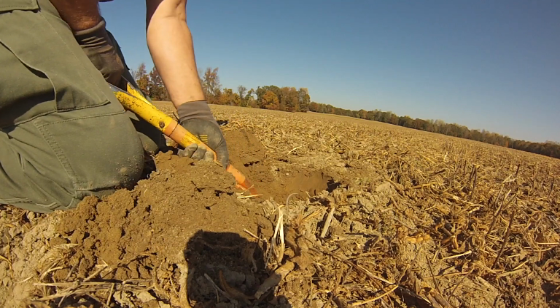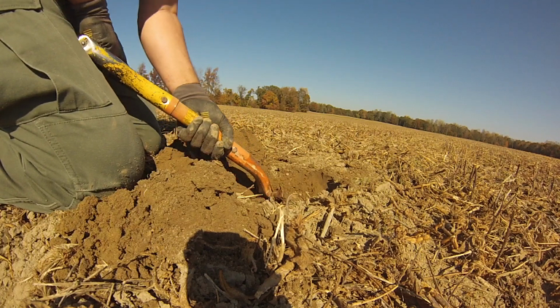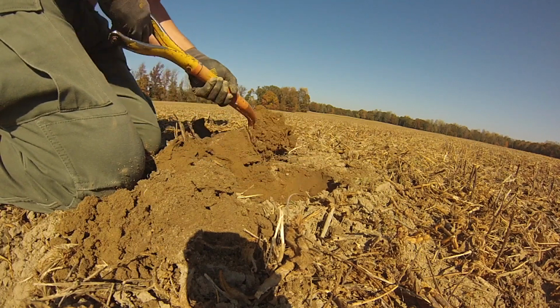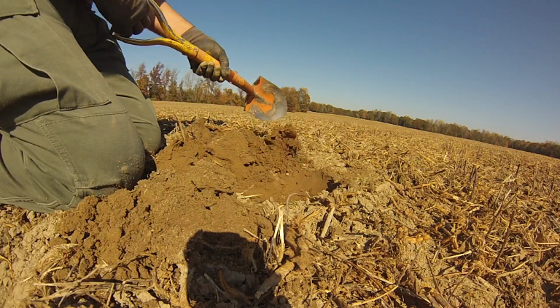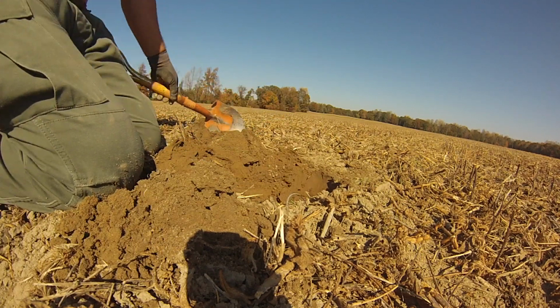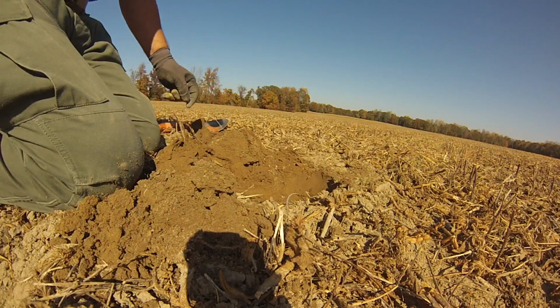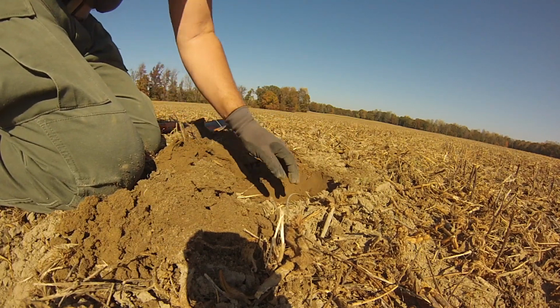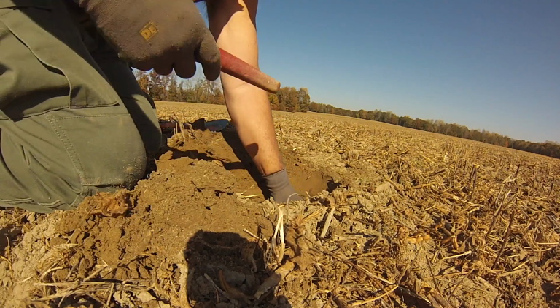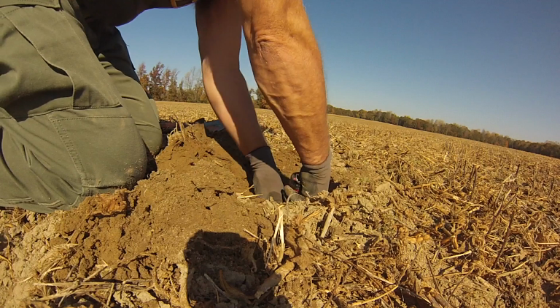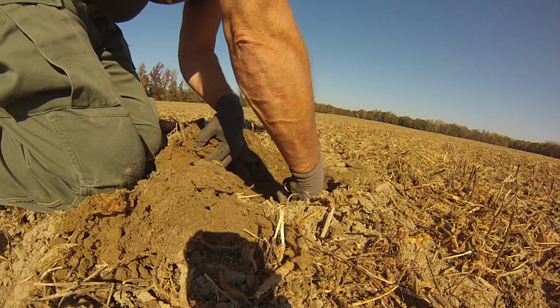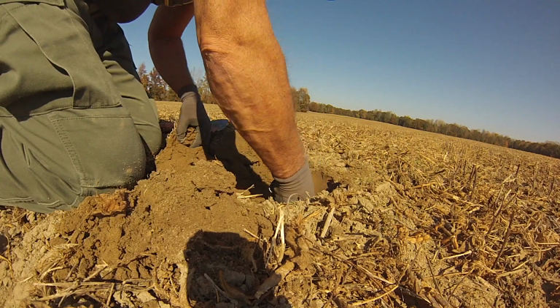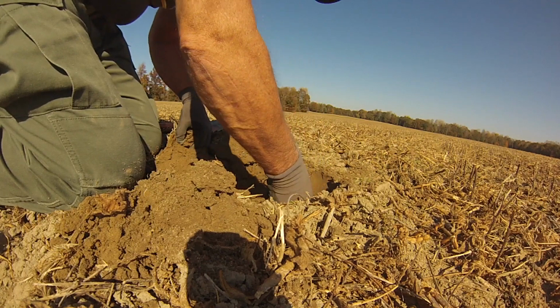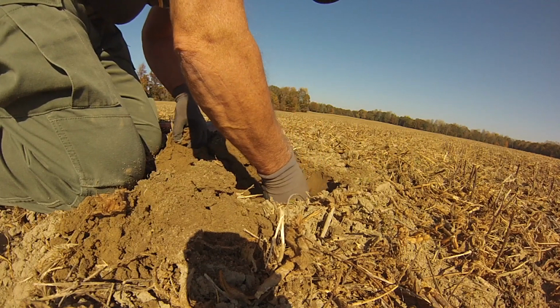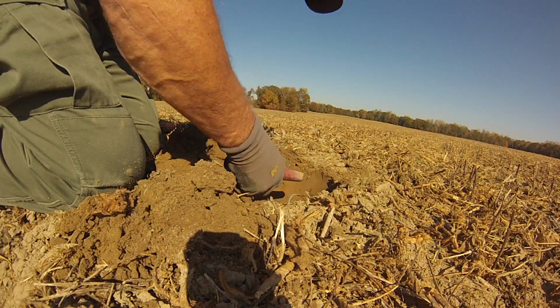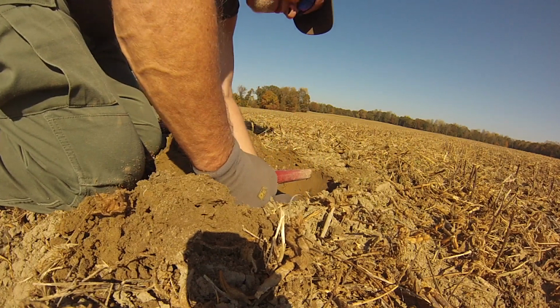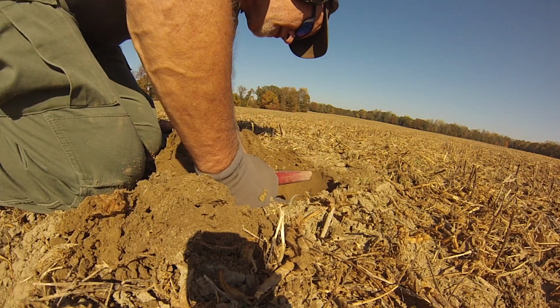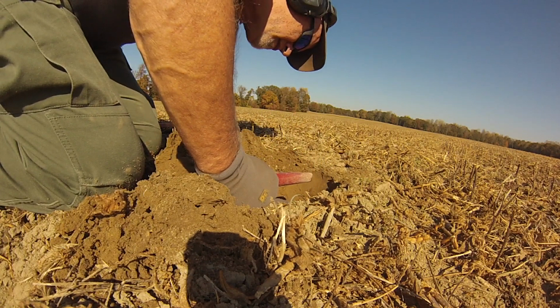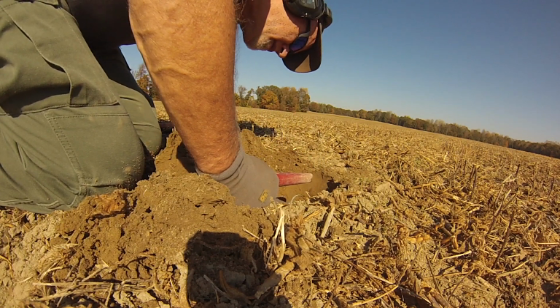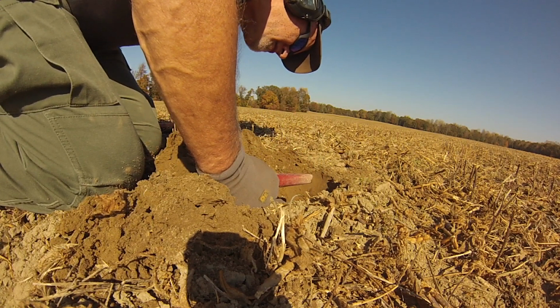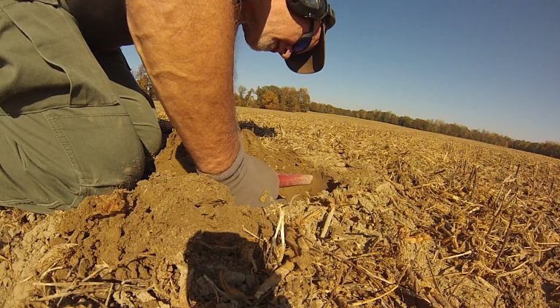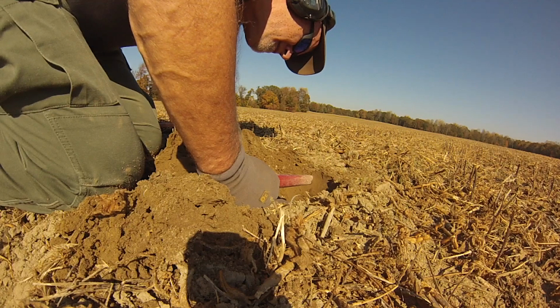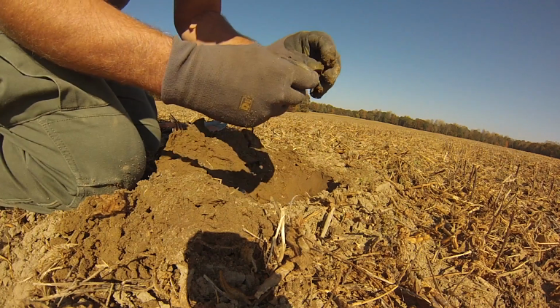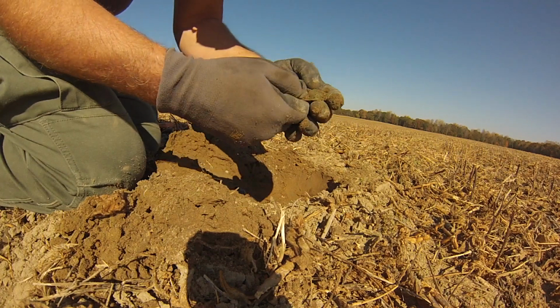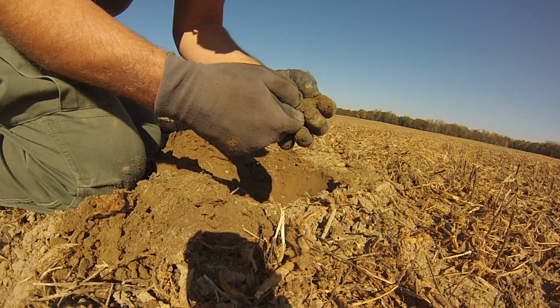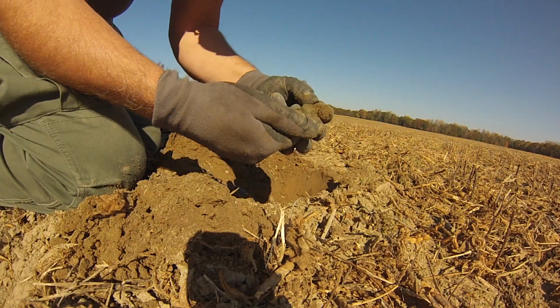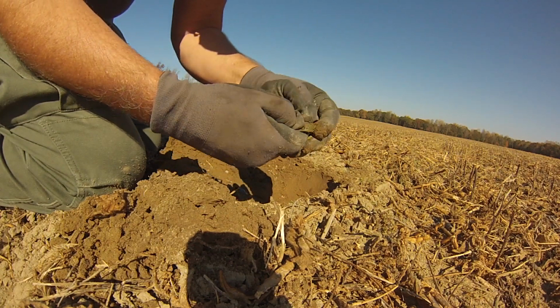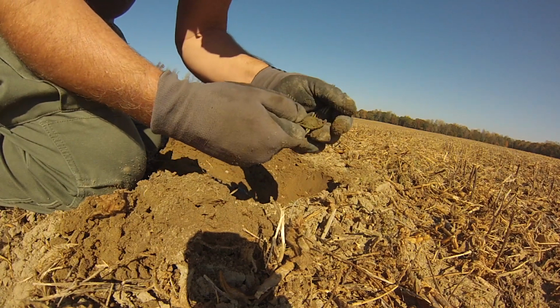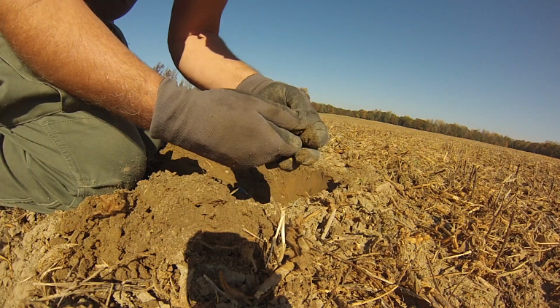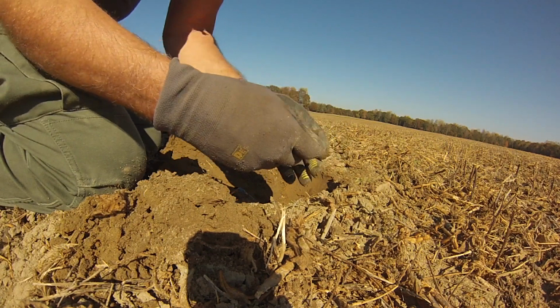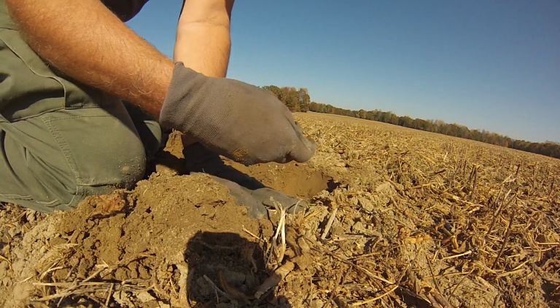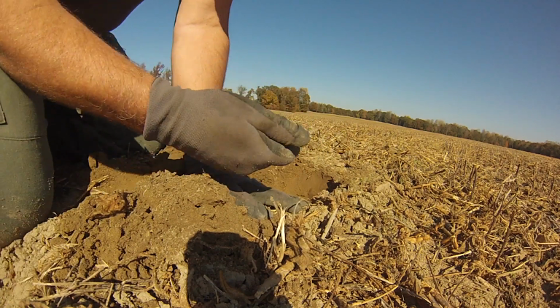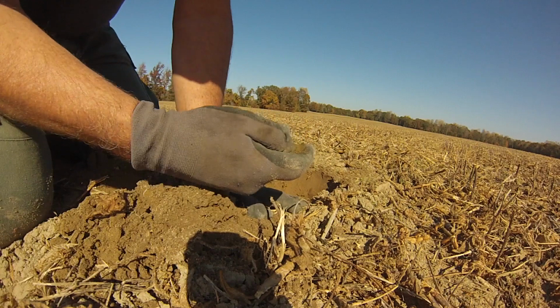Might have just touched something. All right, there's something in there — is that iron? Nope, another piece of brass. What is that?